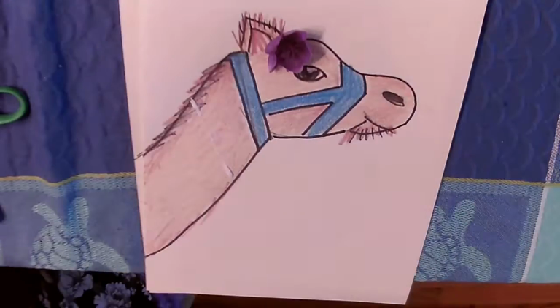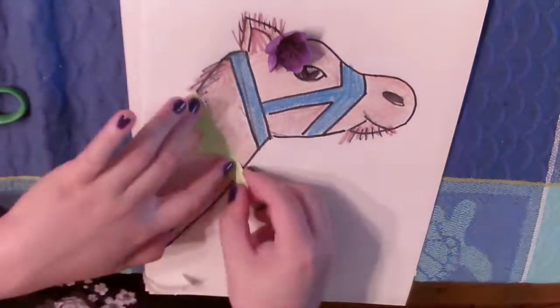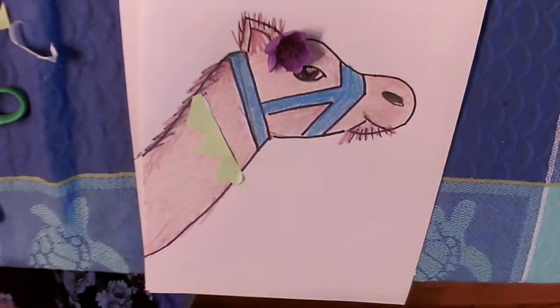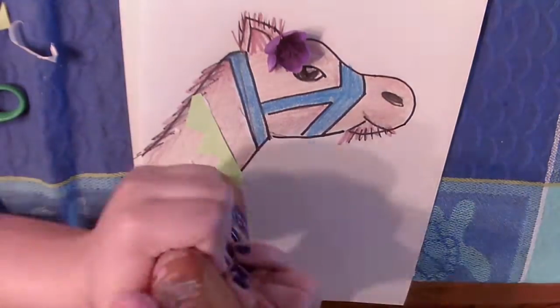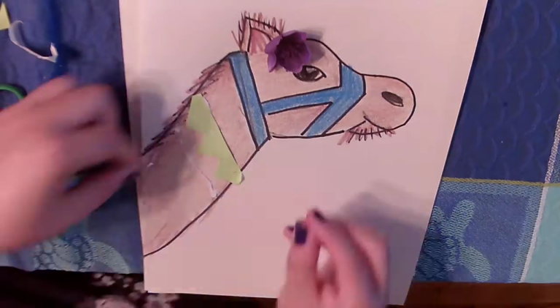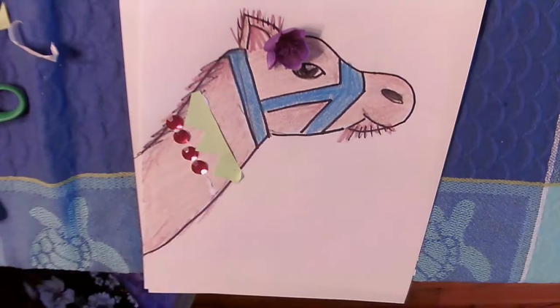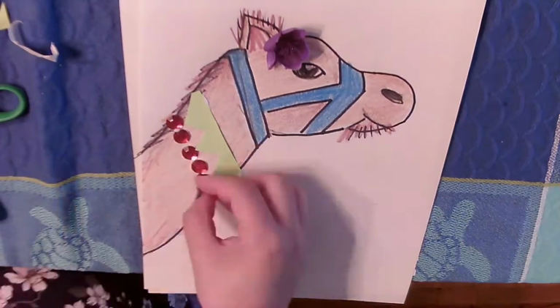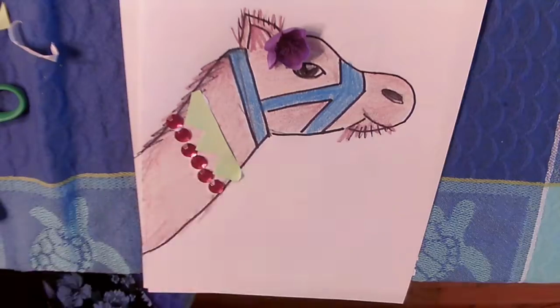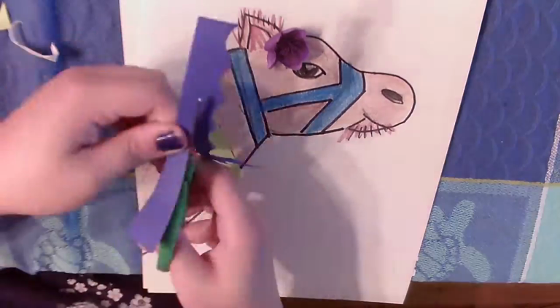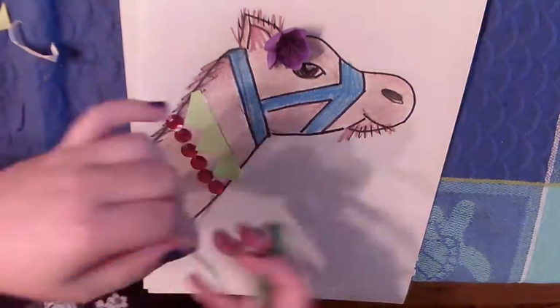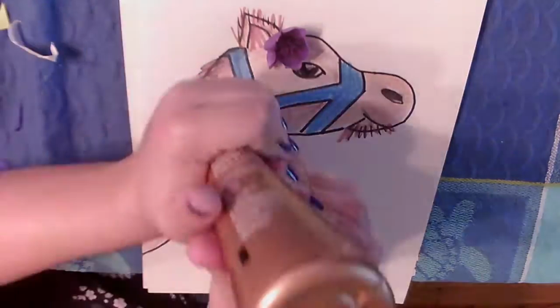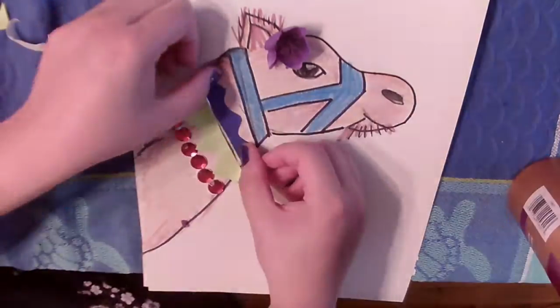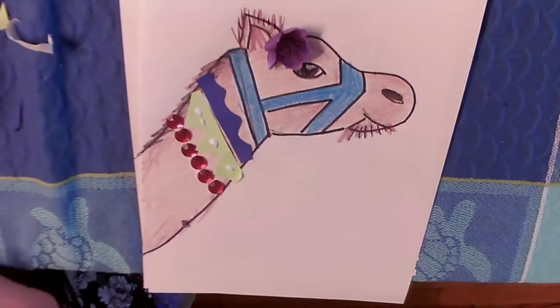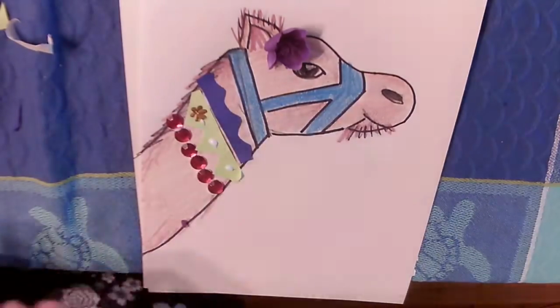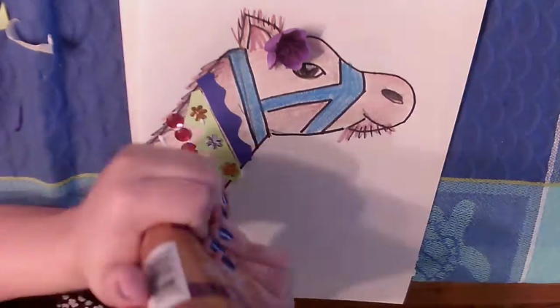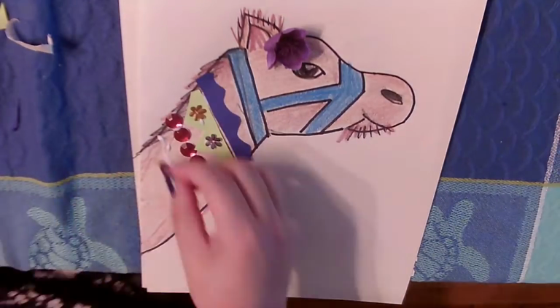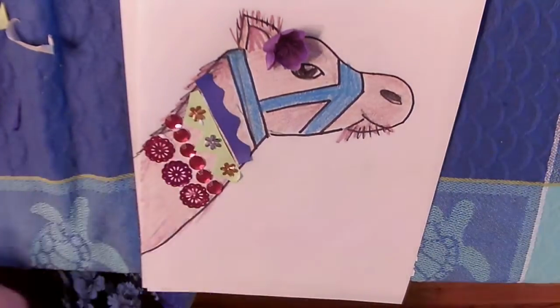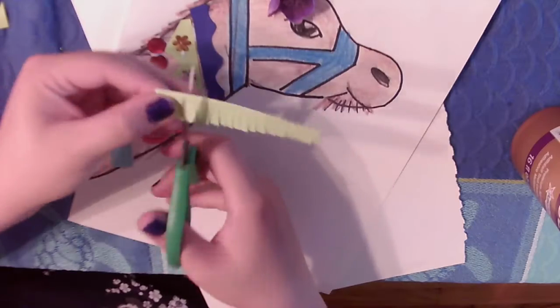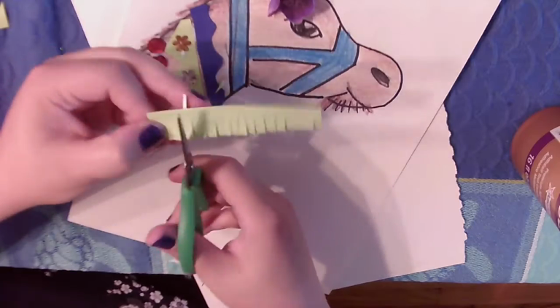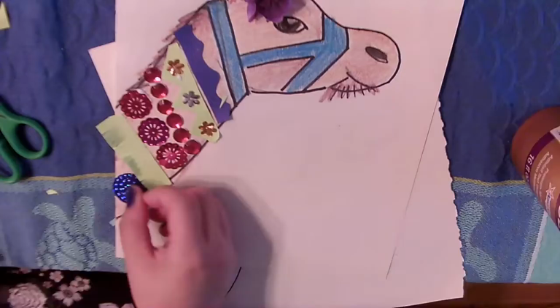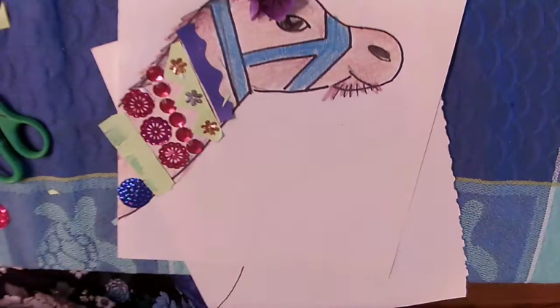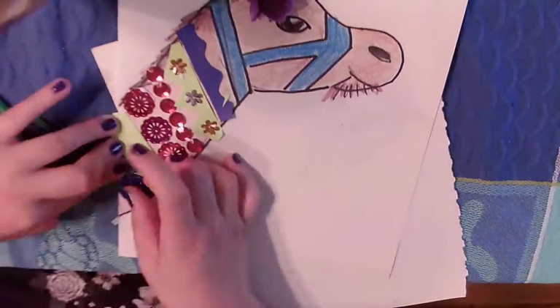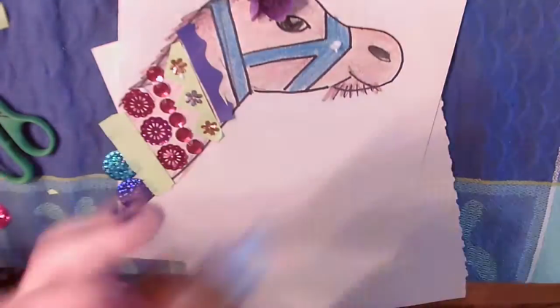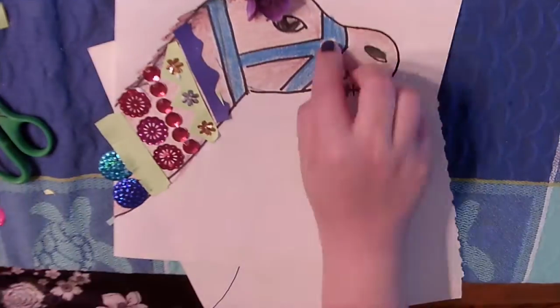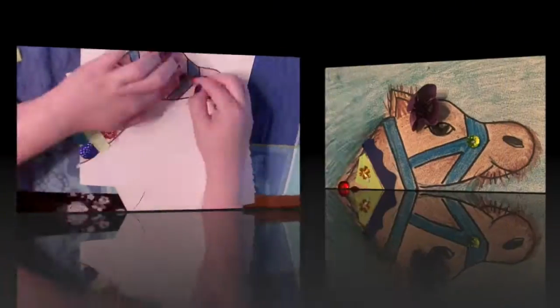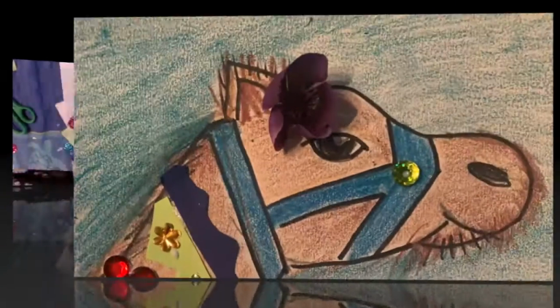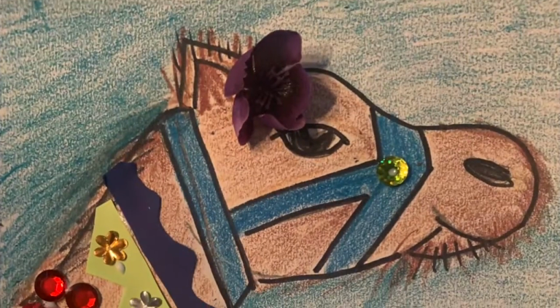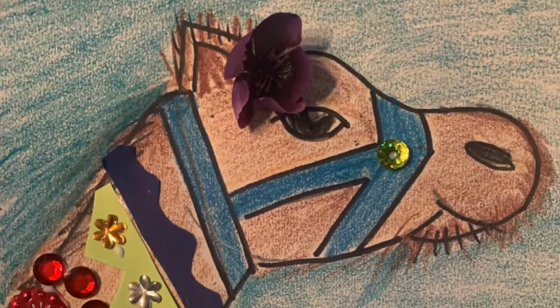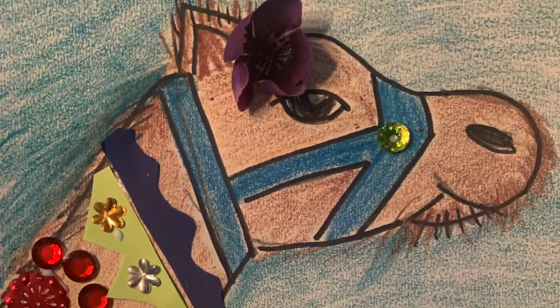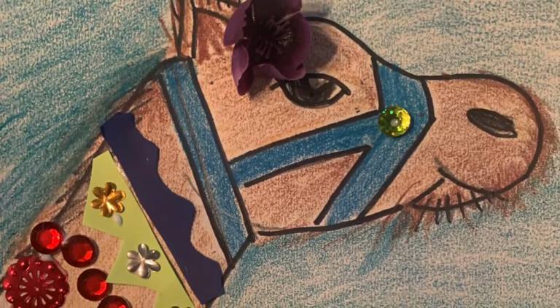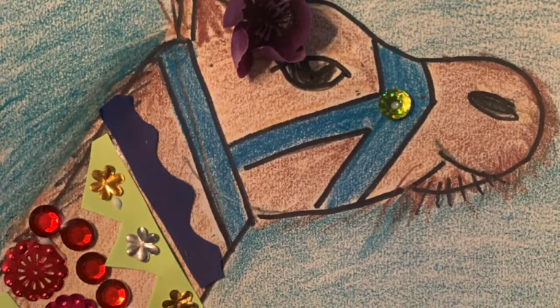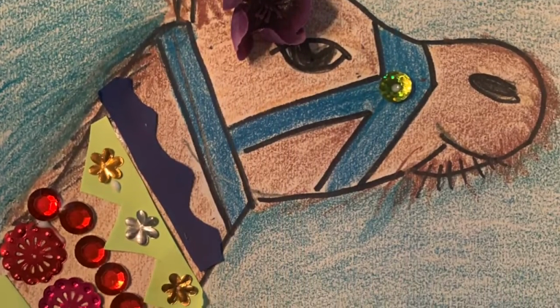To decorate my camel I'm going to use a lot of different materials. I used a fake flower, cut paper, gems, sequins, and I'm even going to create fringe by cutting little strips of paper. You can use whatever you have at home to decorate your camel — I hope you have fun!